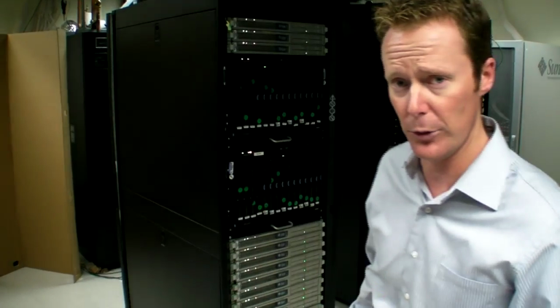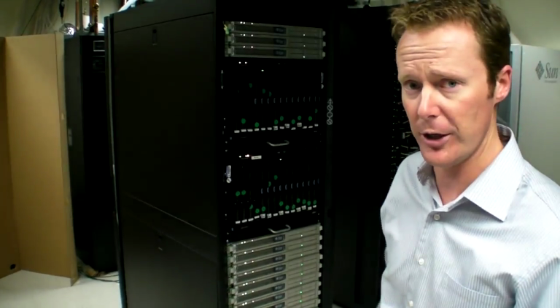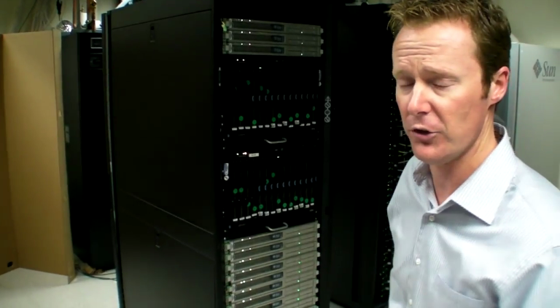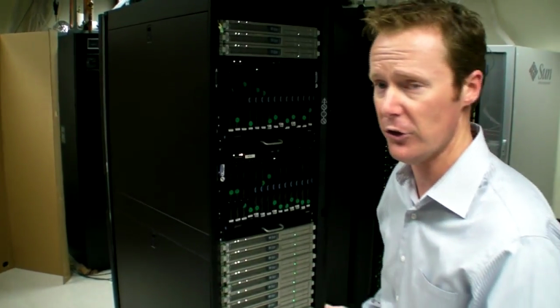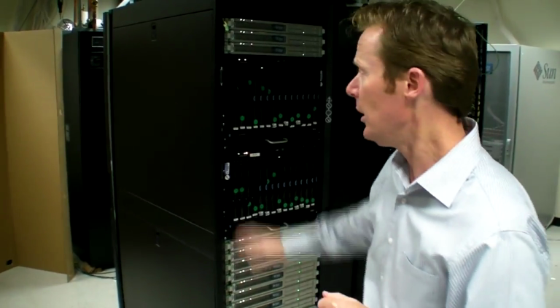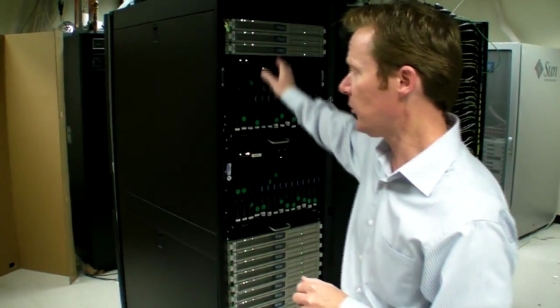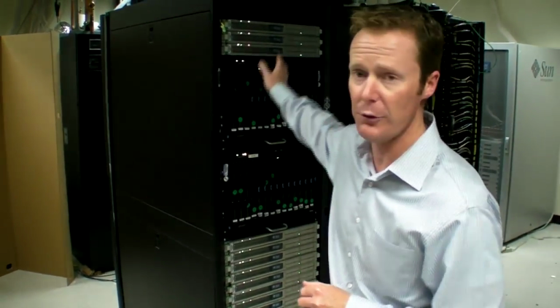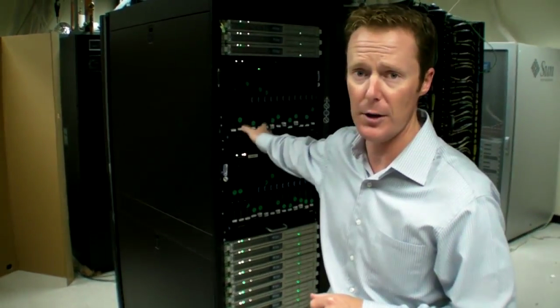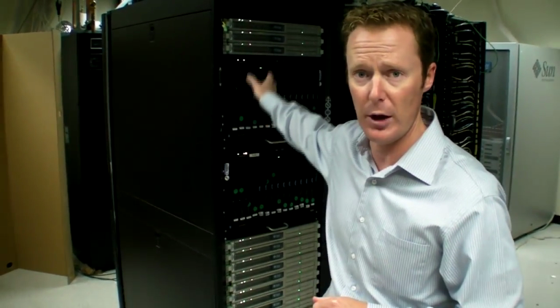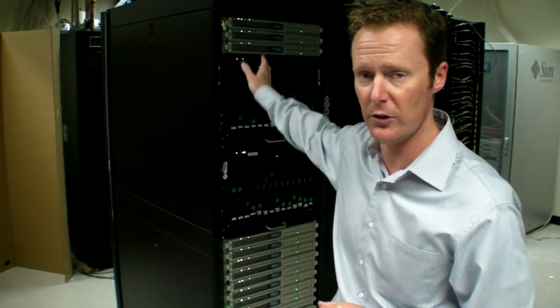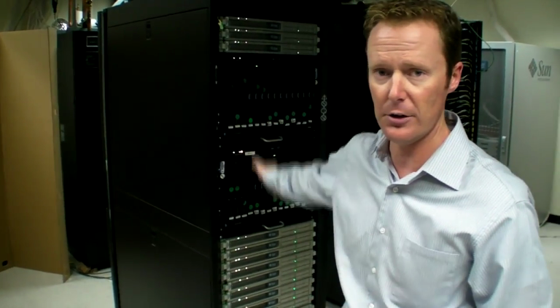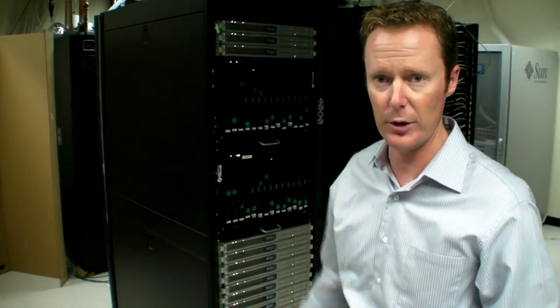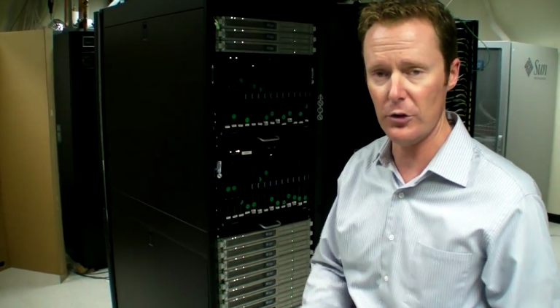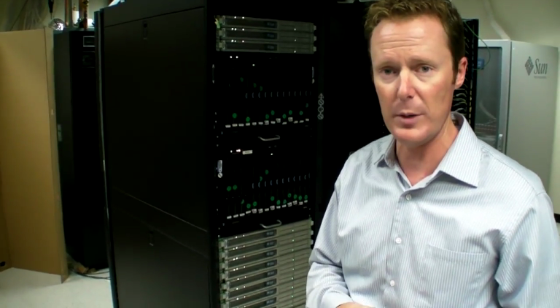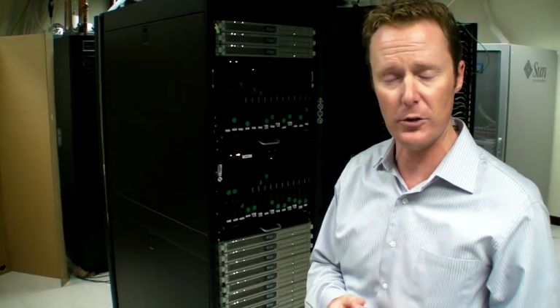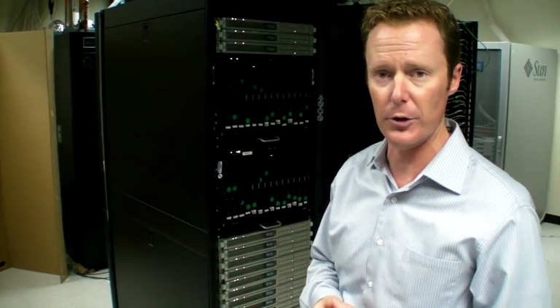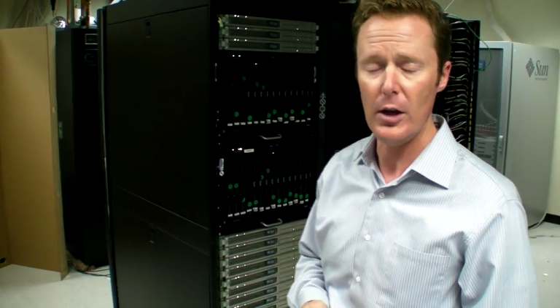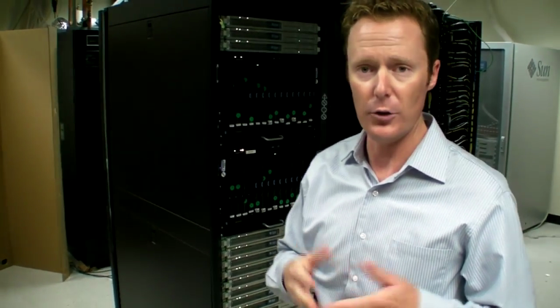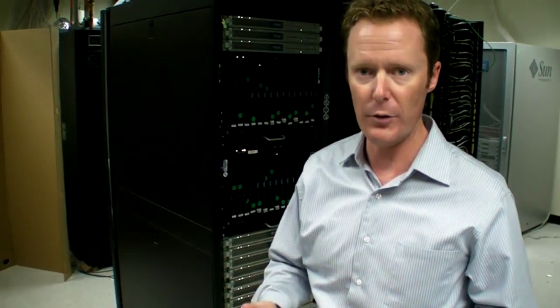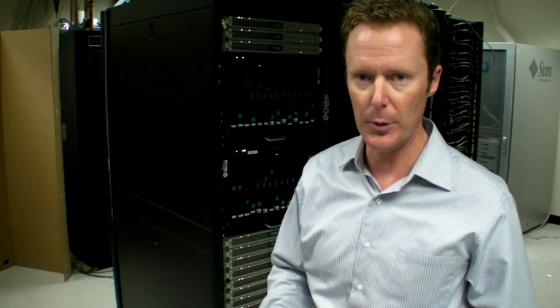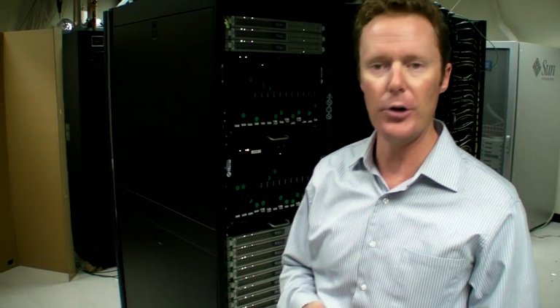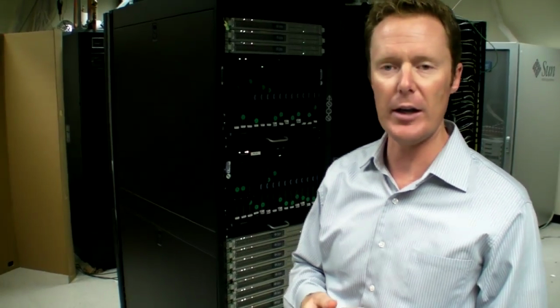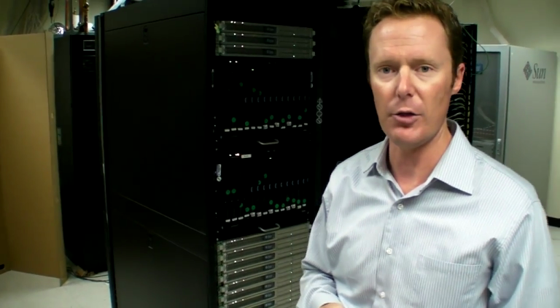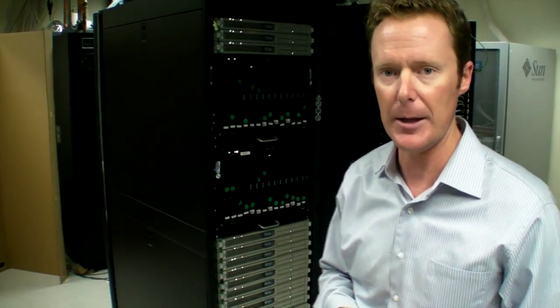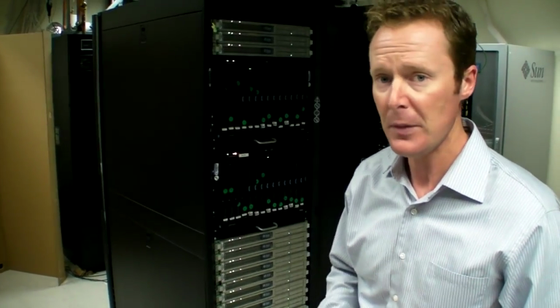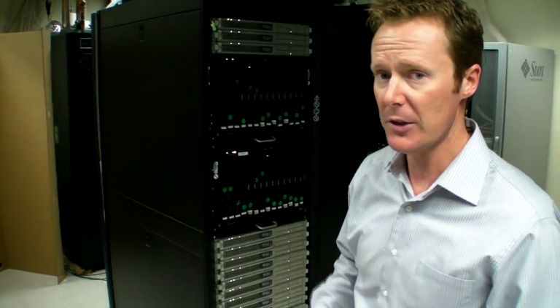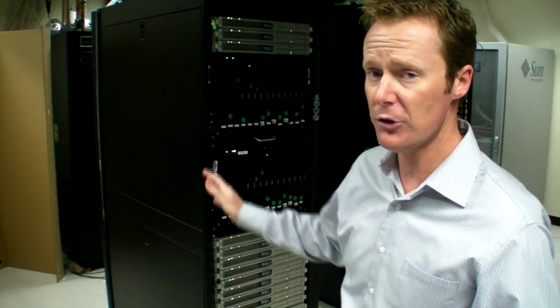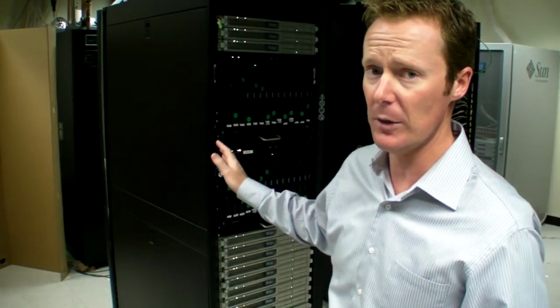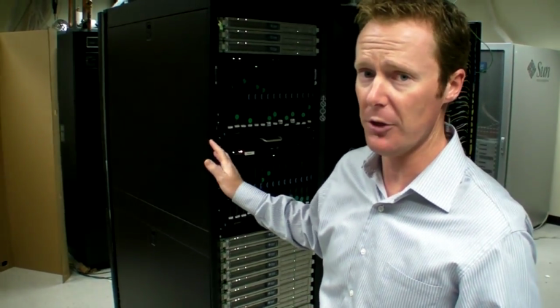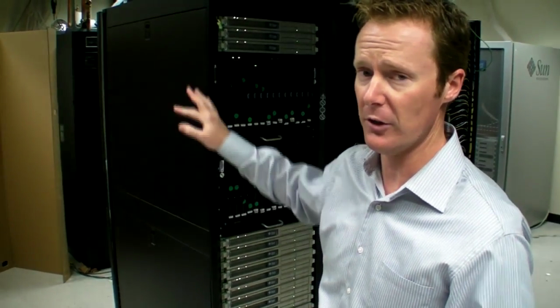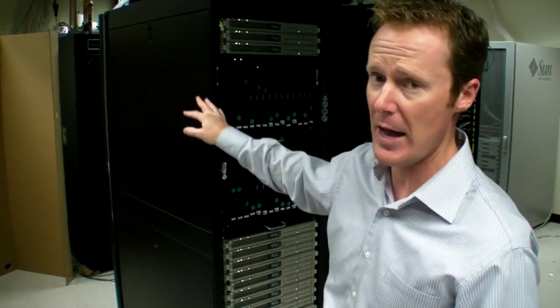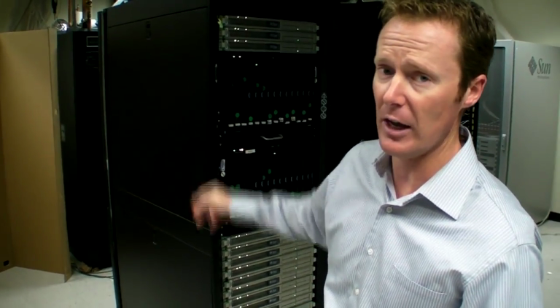It's a rear door heat exchanger. You see on the front end, we've got our standard configuration of mixed servers, doing our variable loads. But the interesting part, I think, is on the back side.